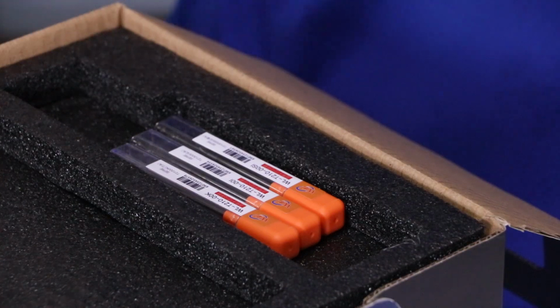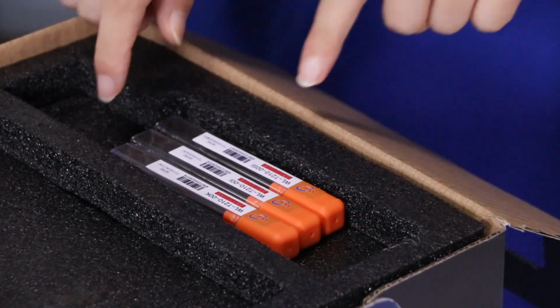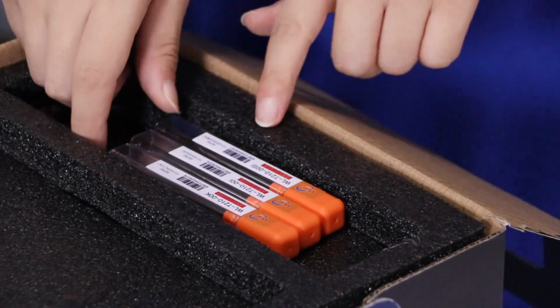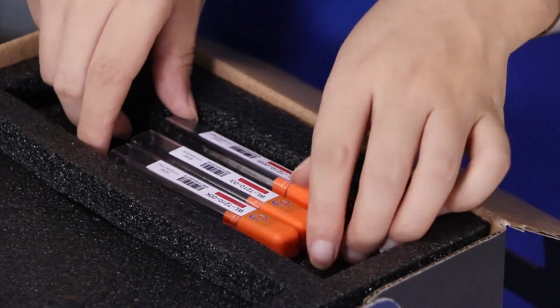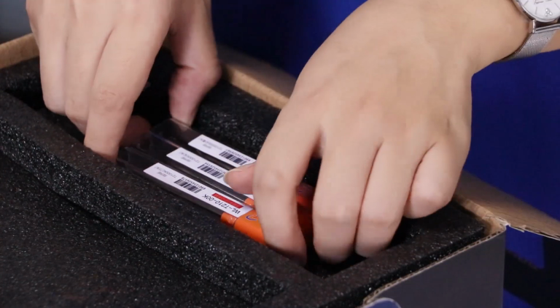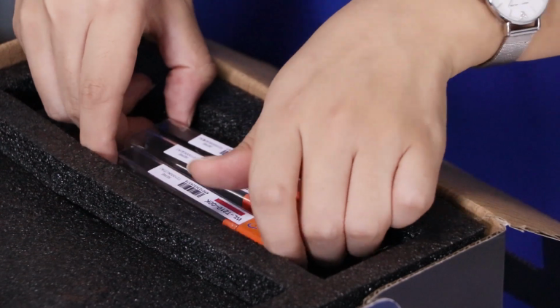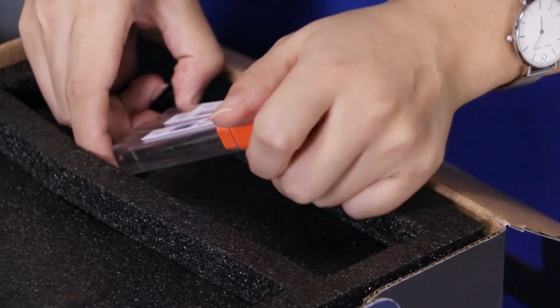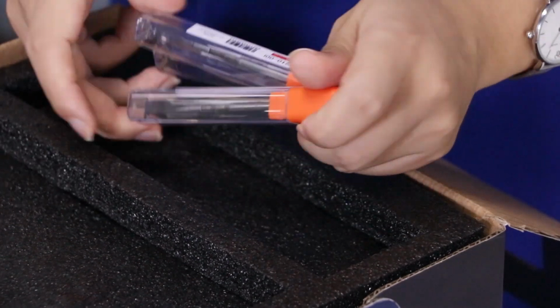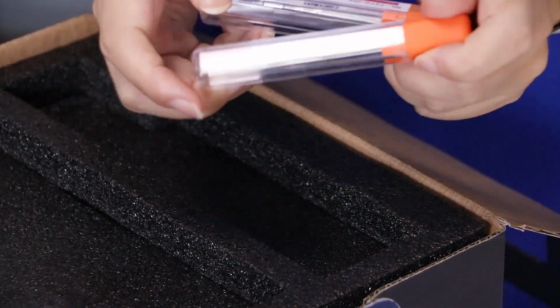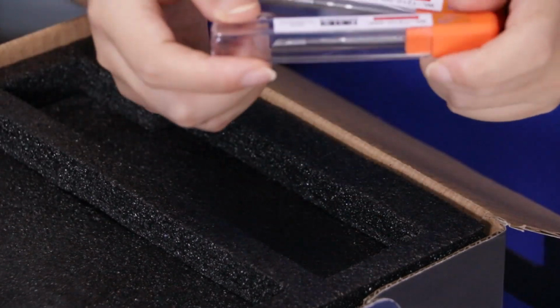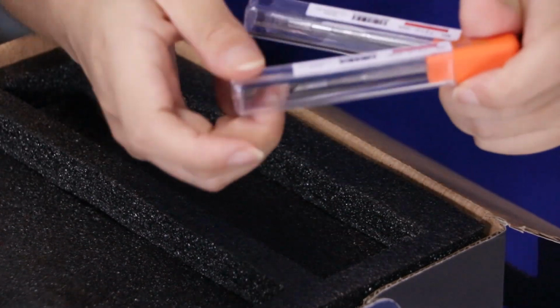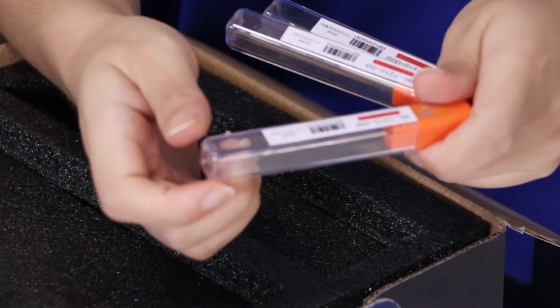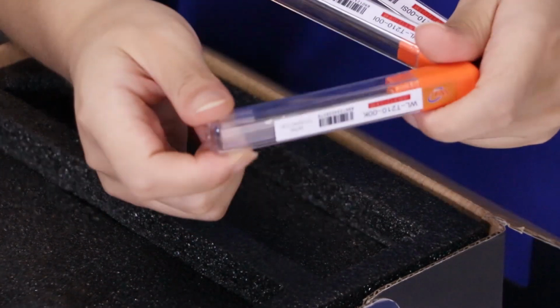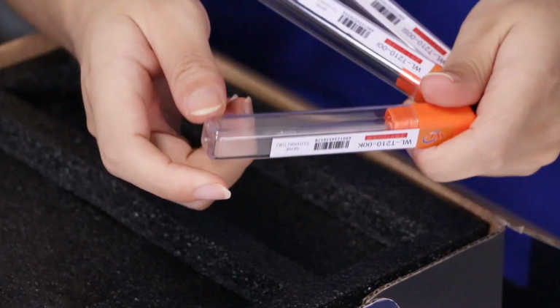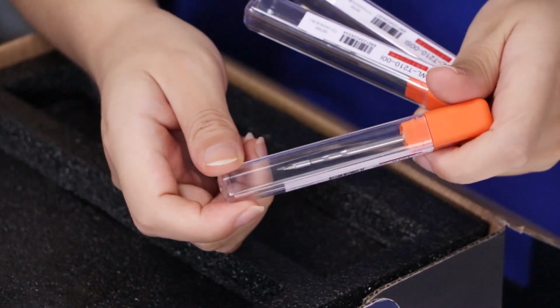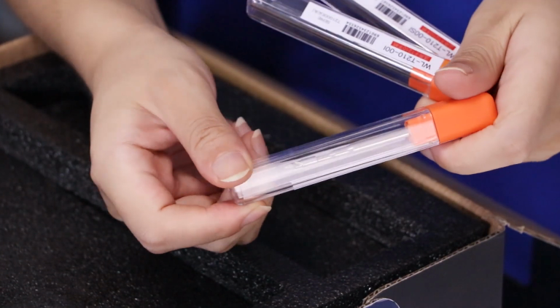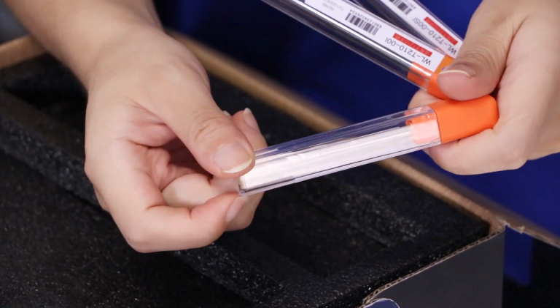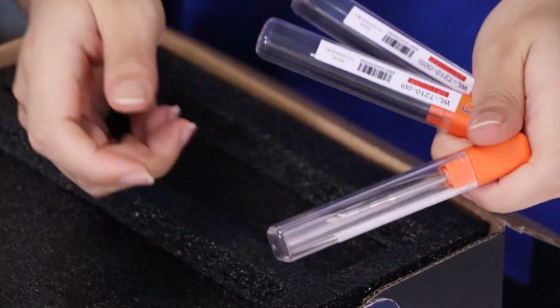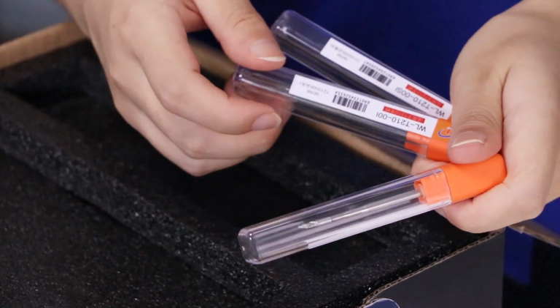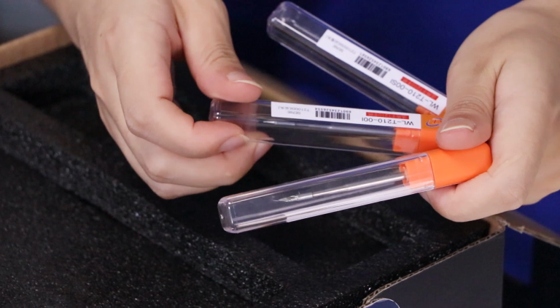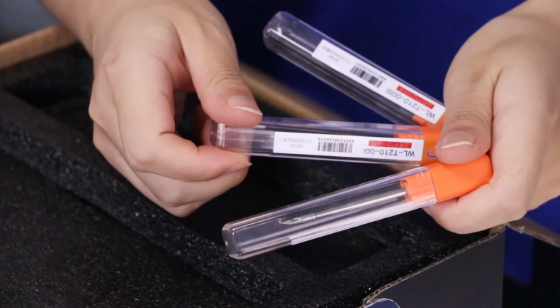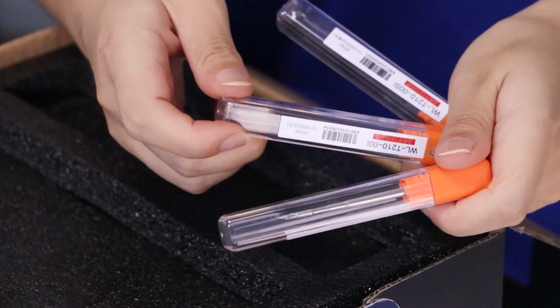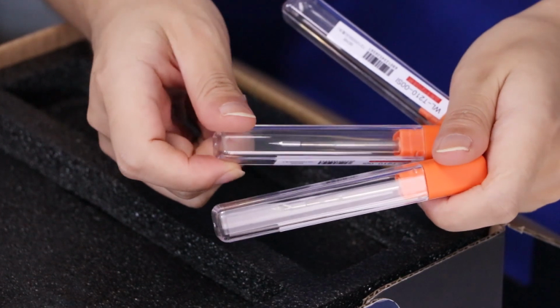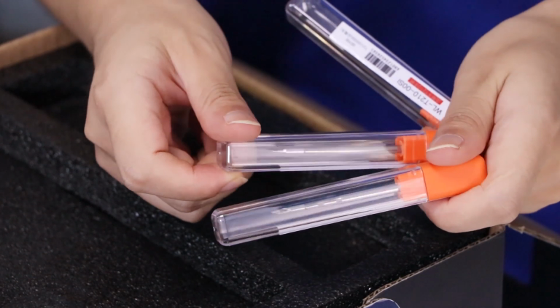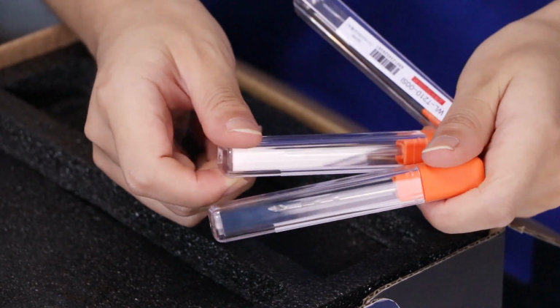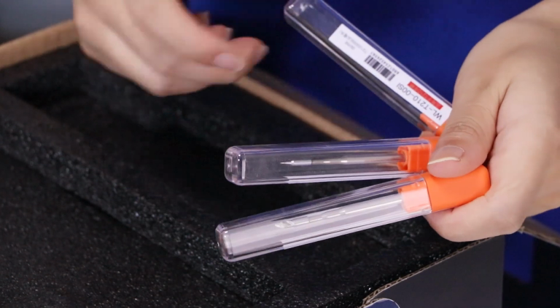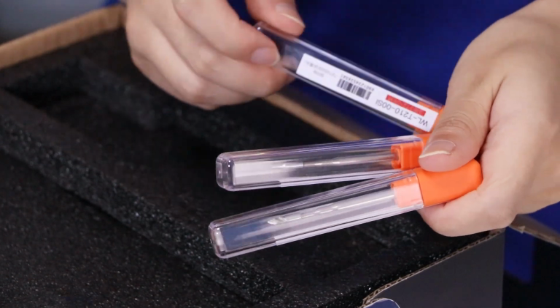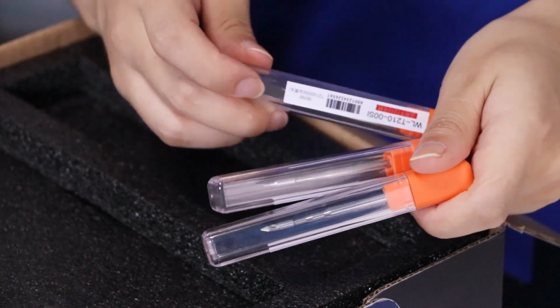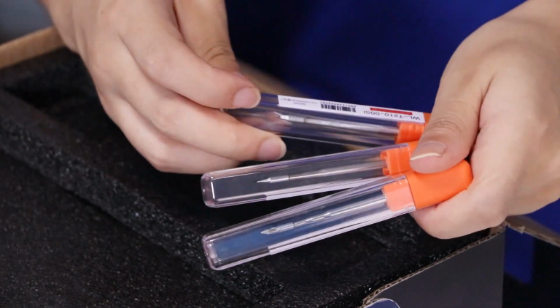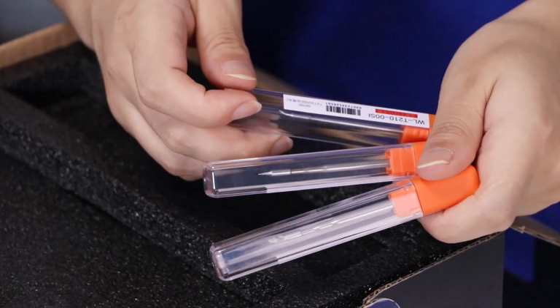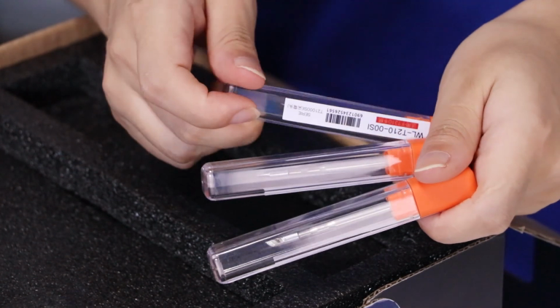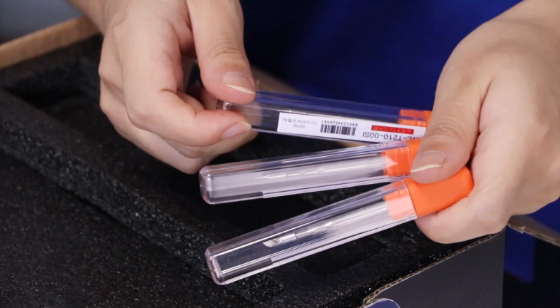There are three tips: the left tip, the straight tip, and another butt tip.